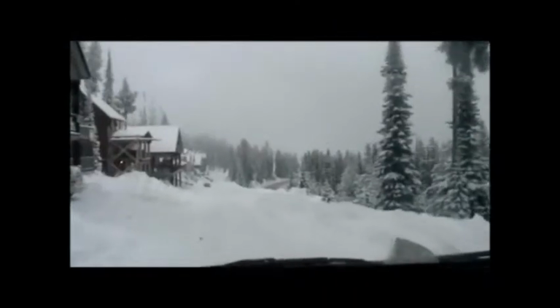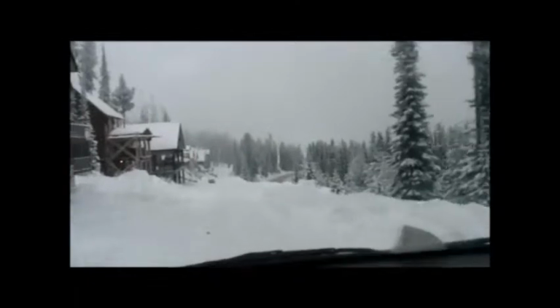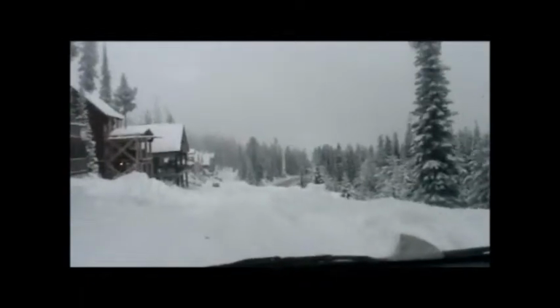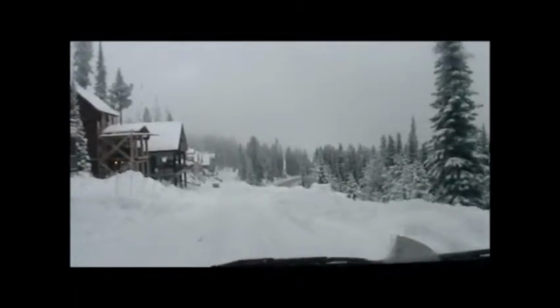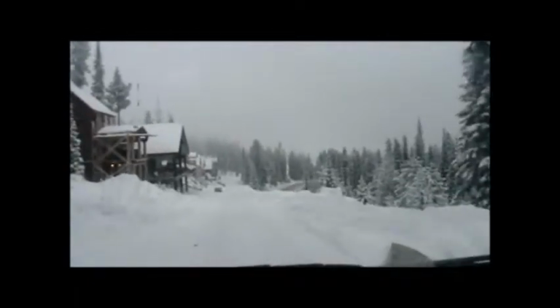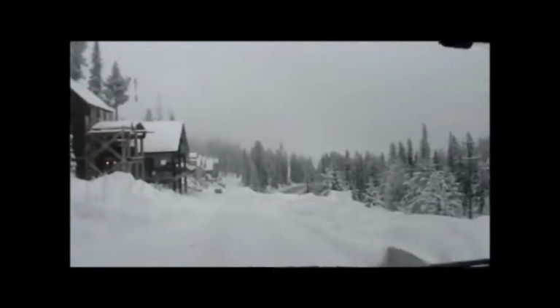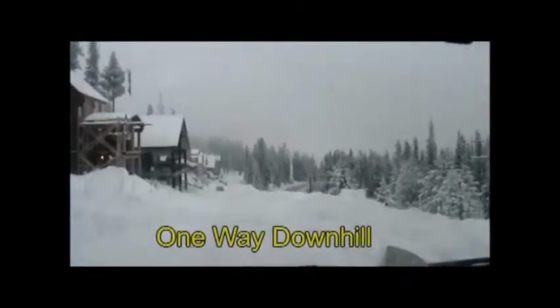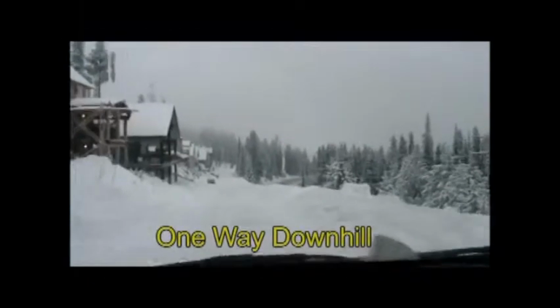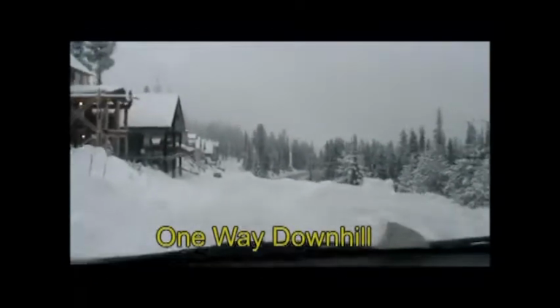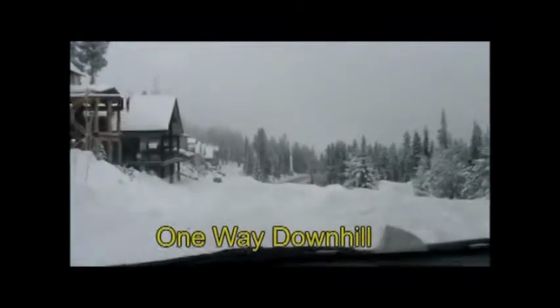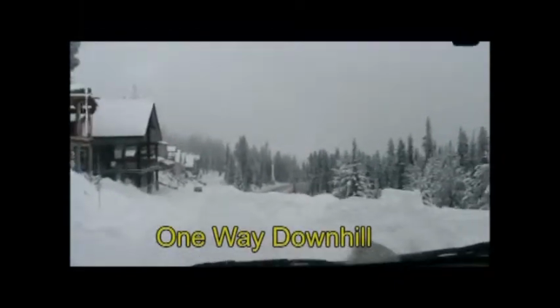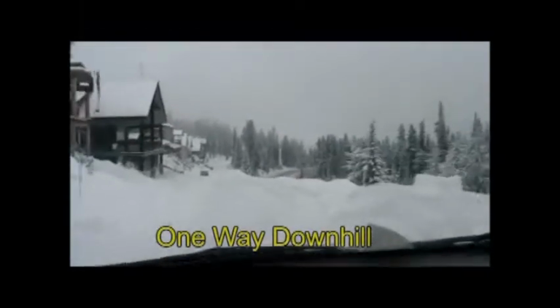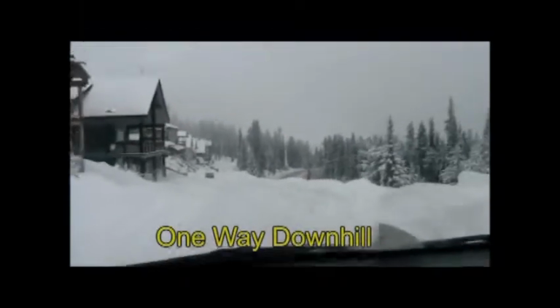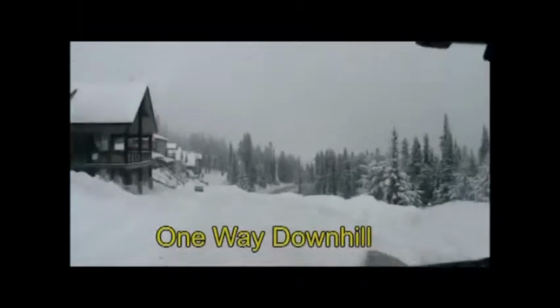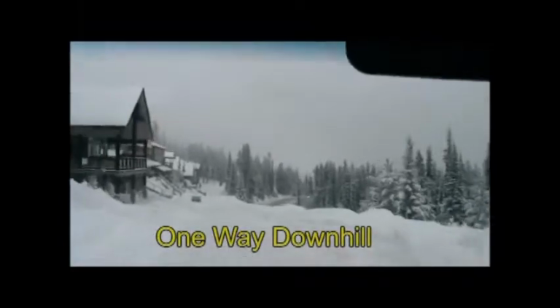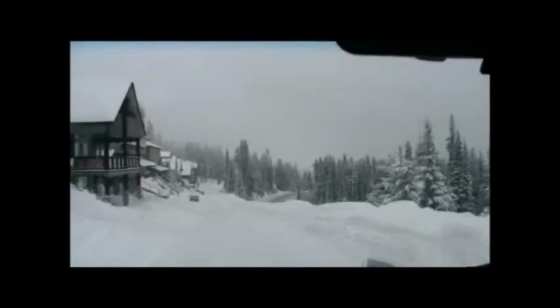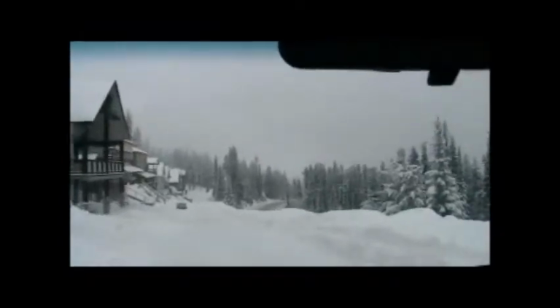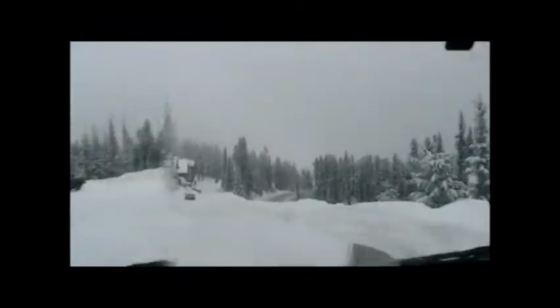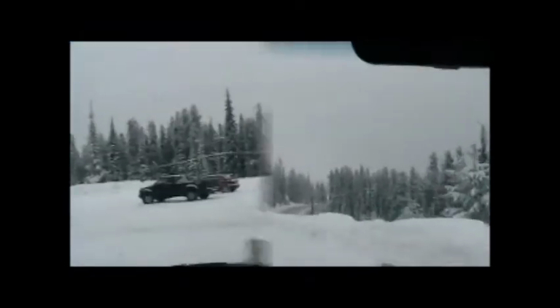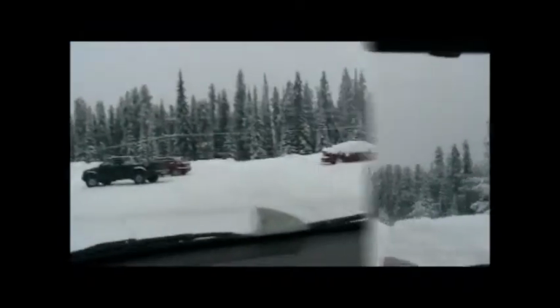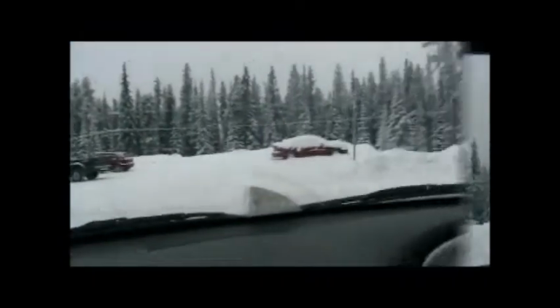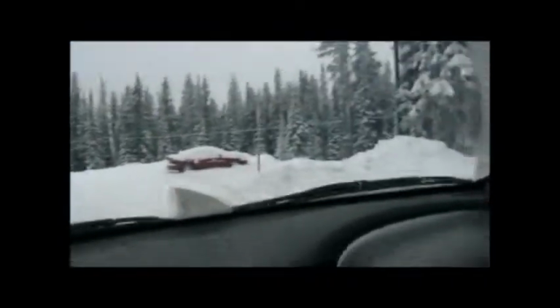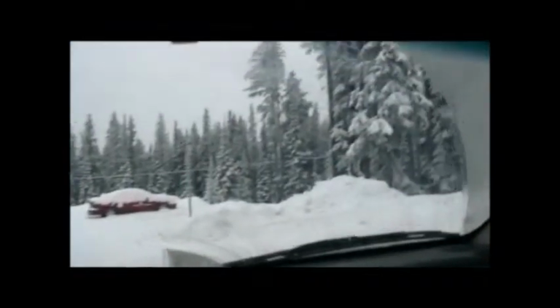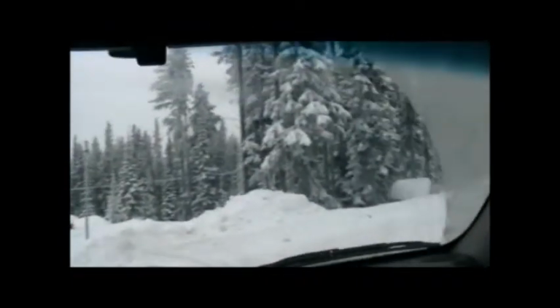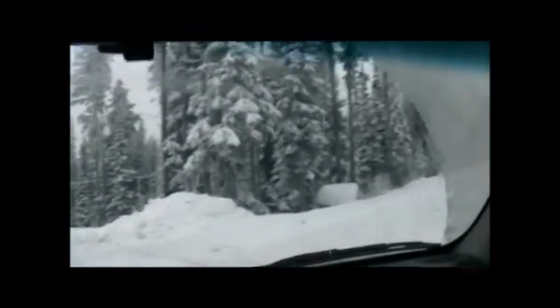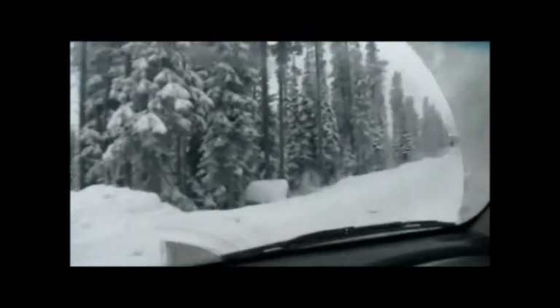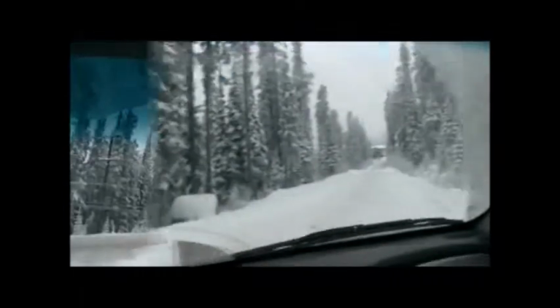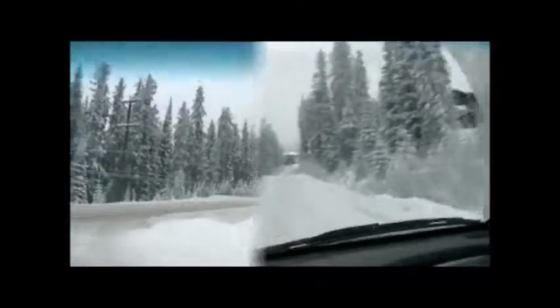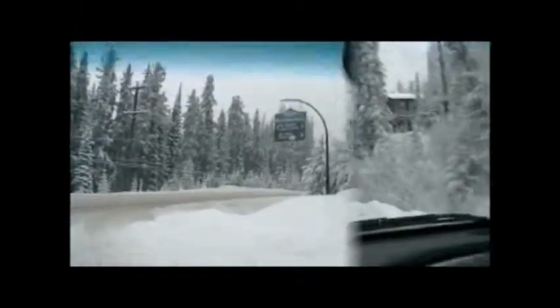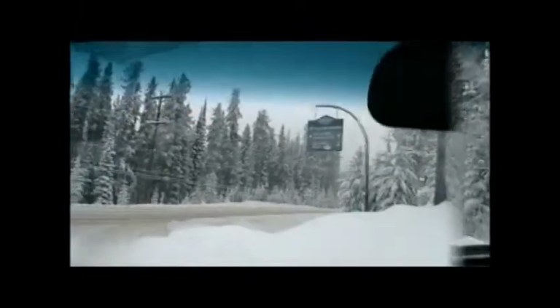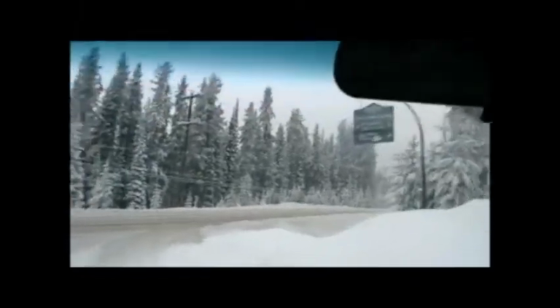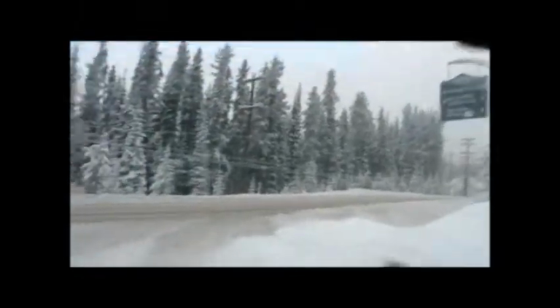Just a reminder that our road is a one-way road, so when you leave the chalet you need to be driving downhill. When you get to the bottom of the road, just turn right, and then turn right again when you get to the main Big White road.